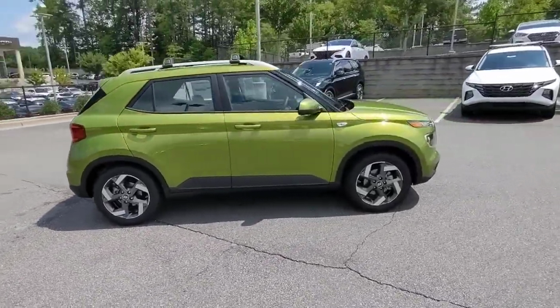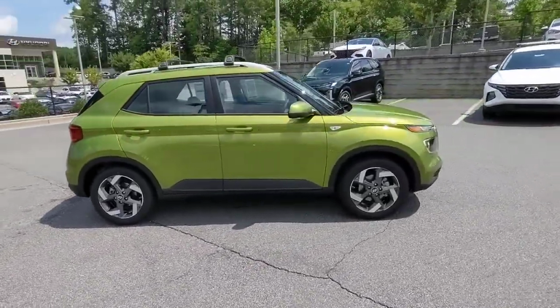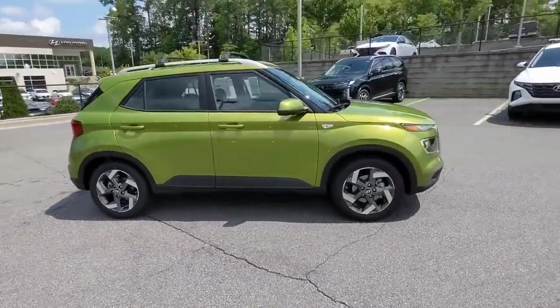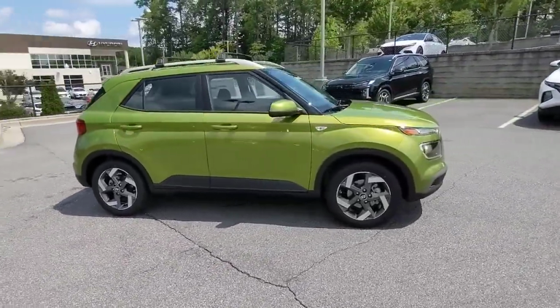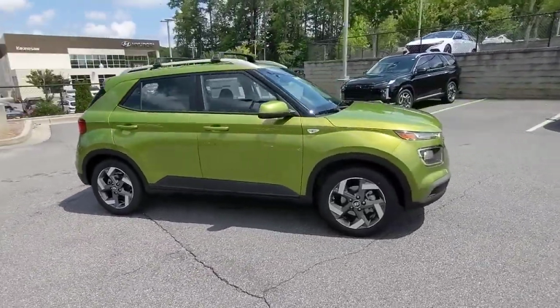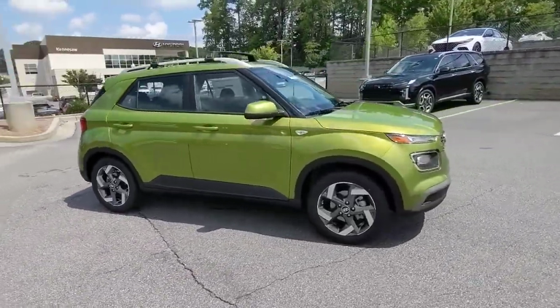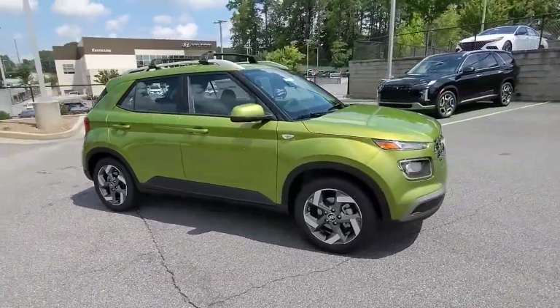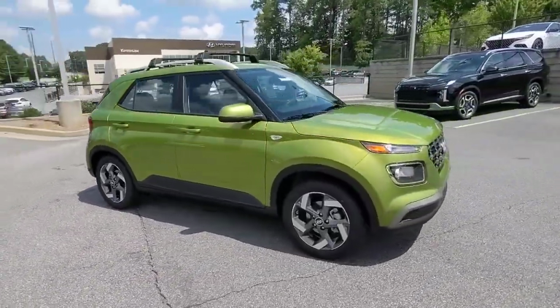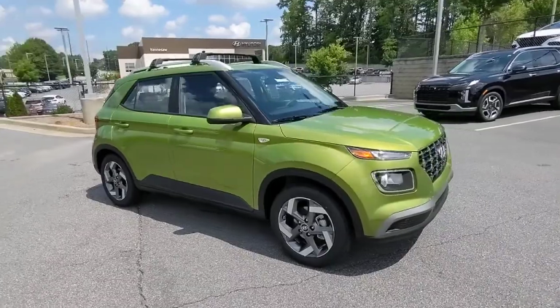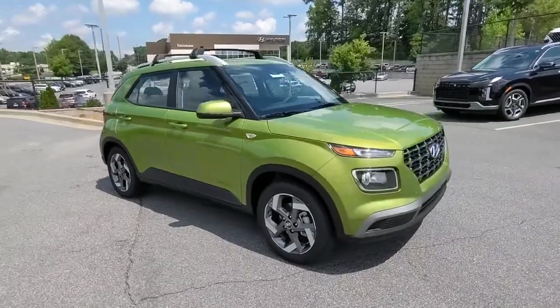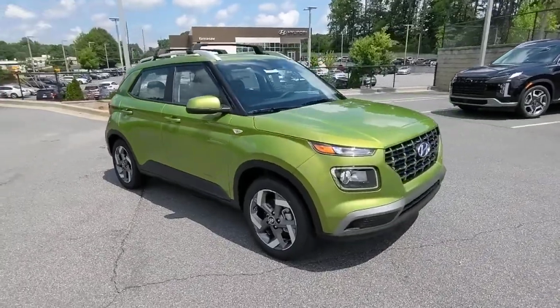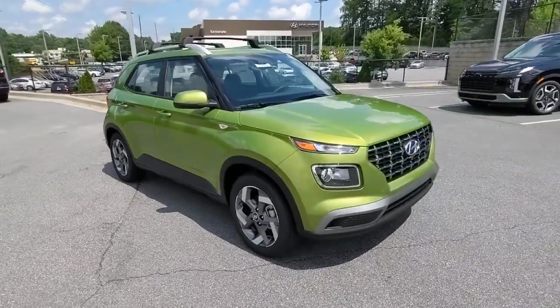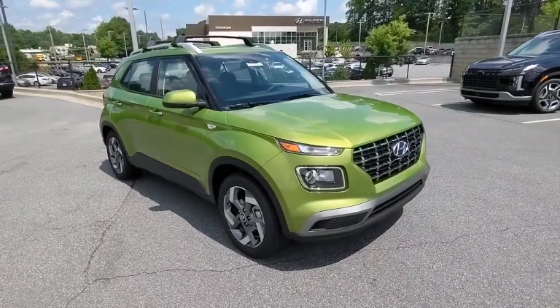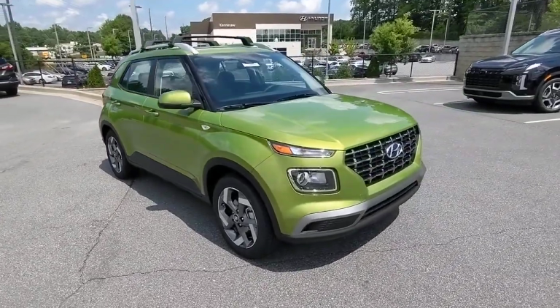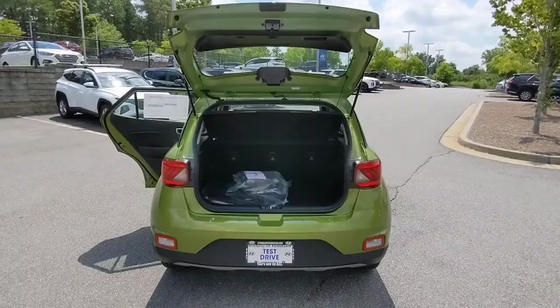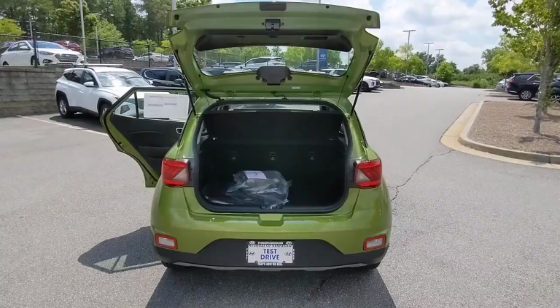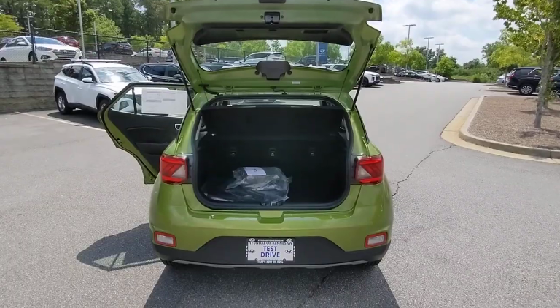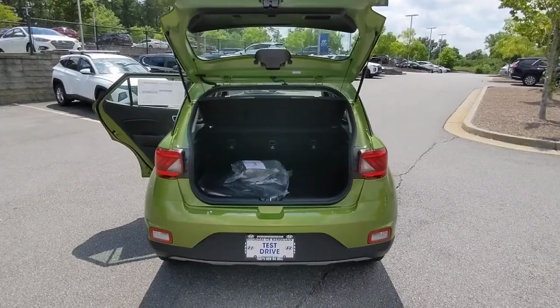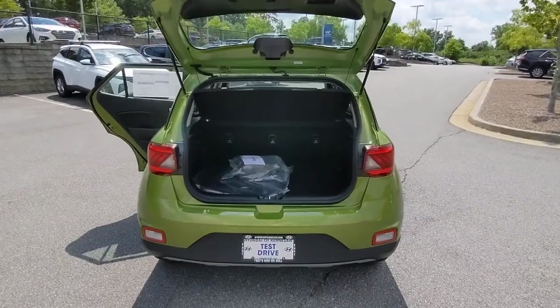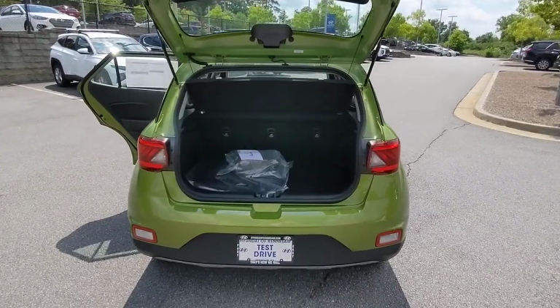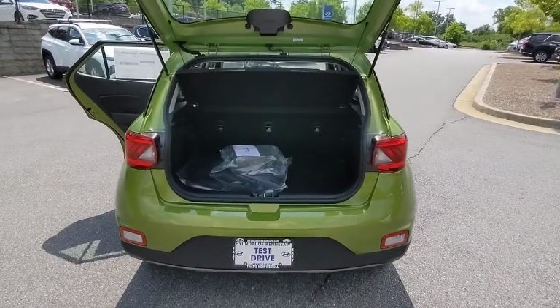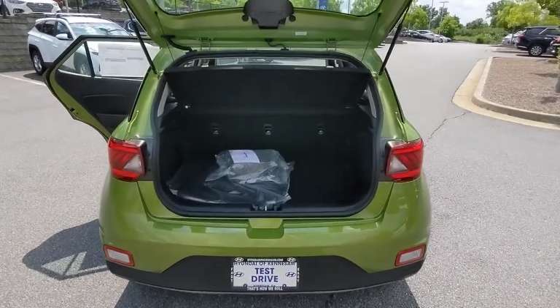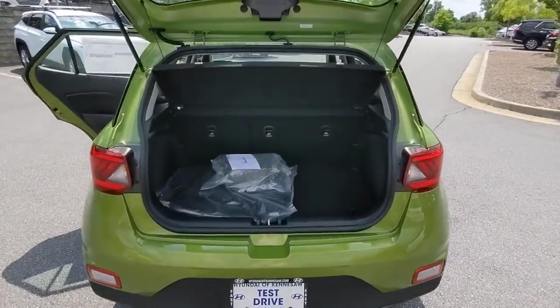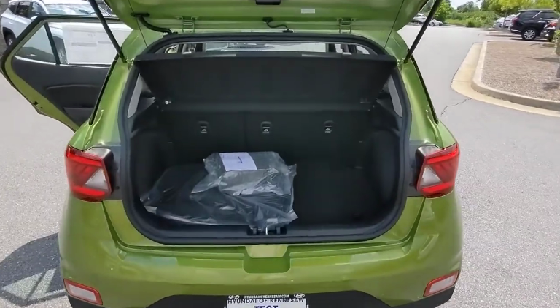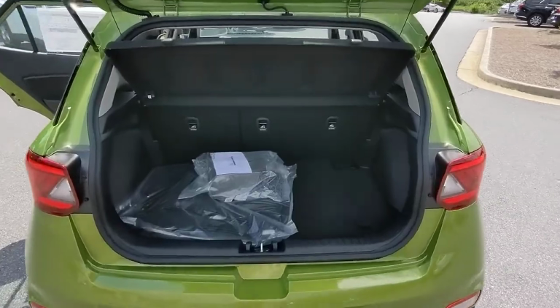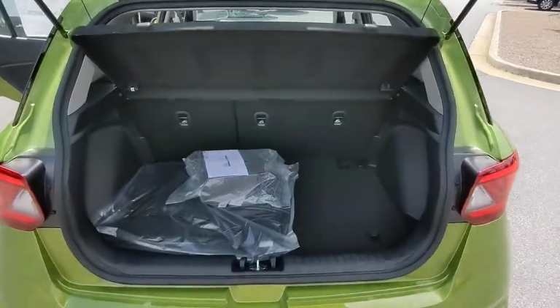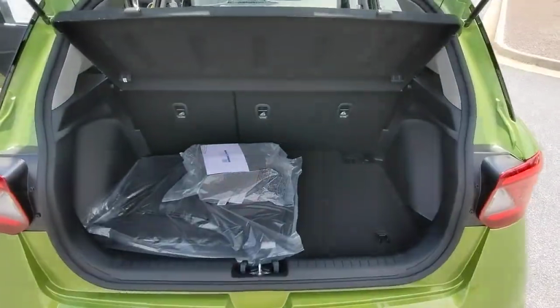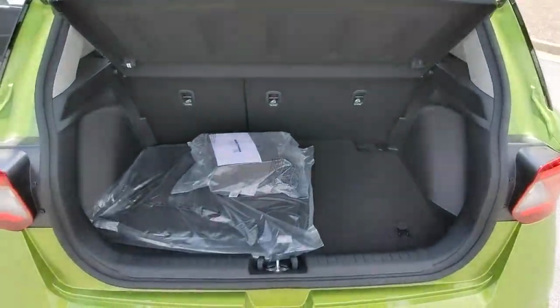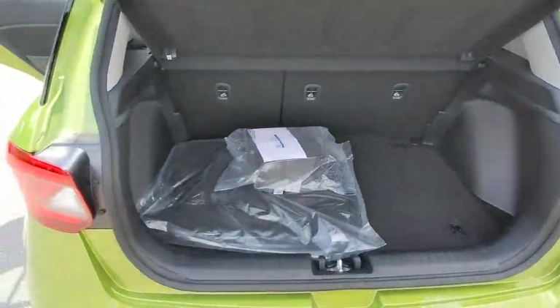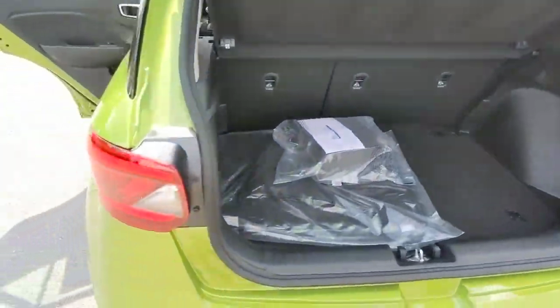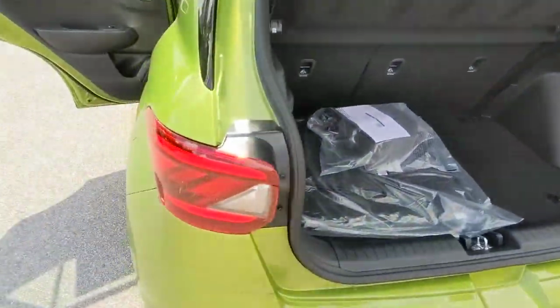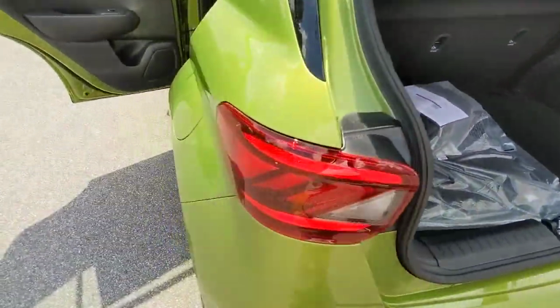The following are some of this vehicle's highlighted options: keyless entry, sun/moonroof, aluminum wheels, electronic stability control, intermittent wipers.